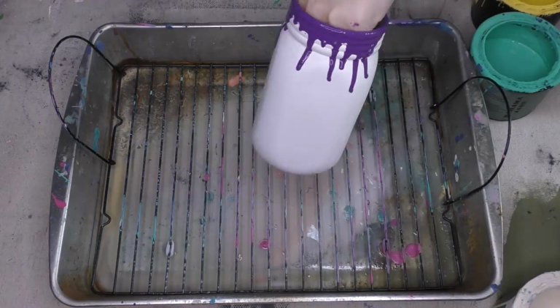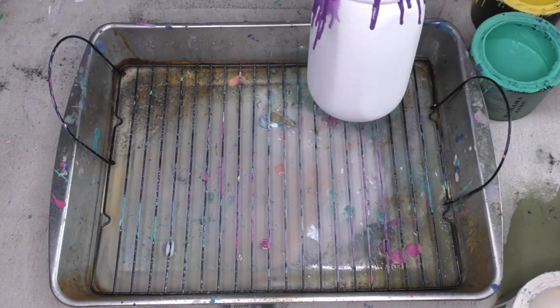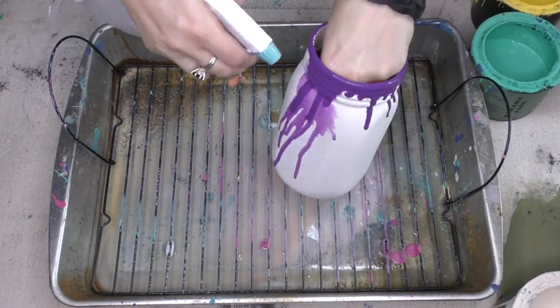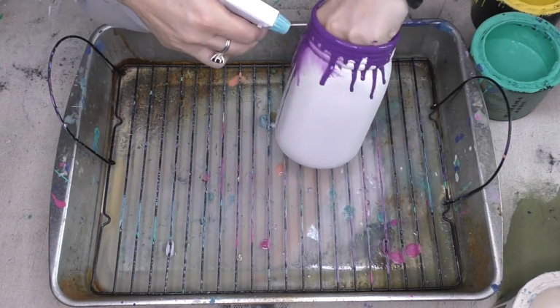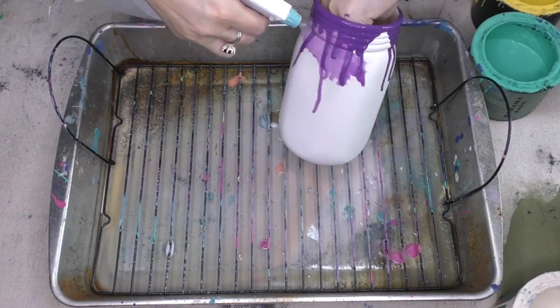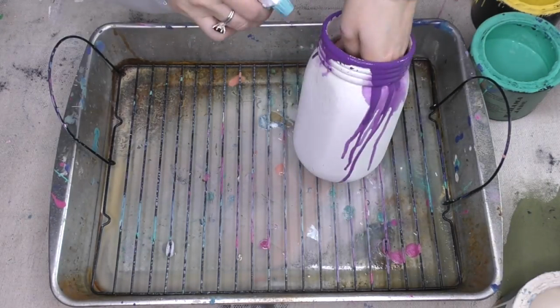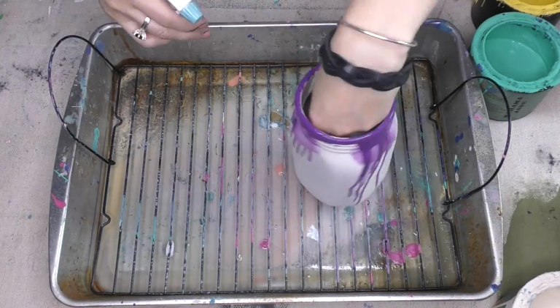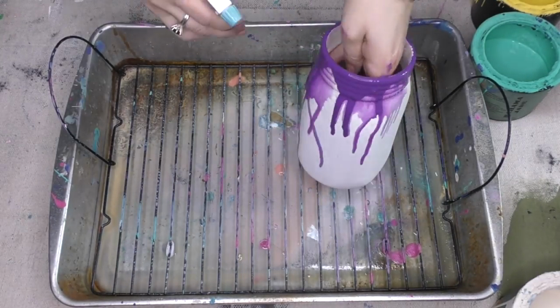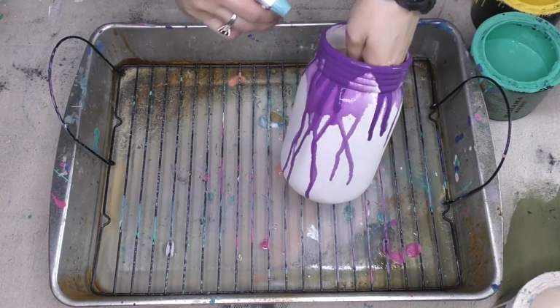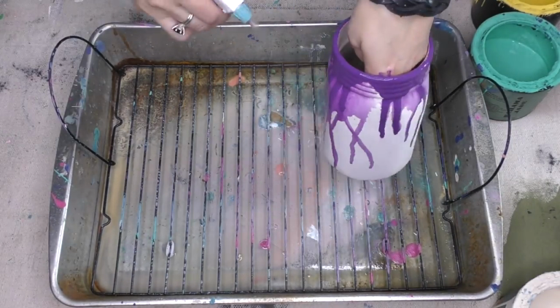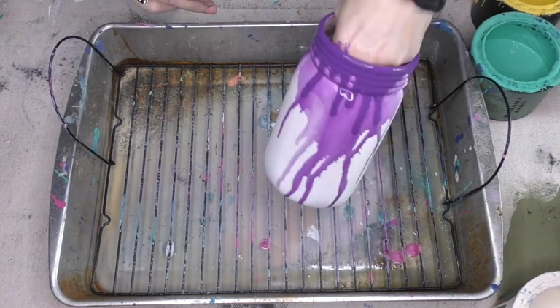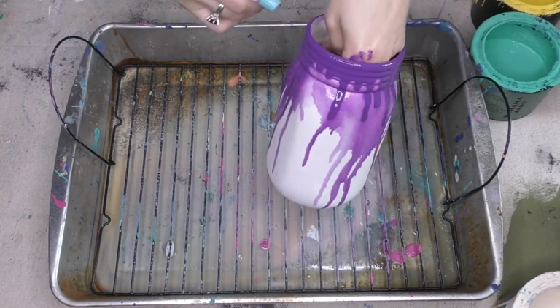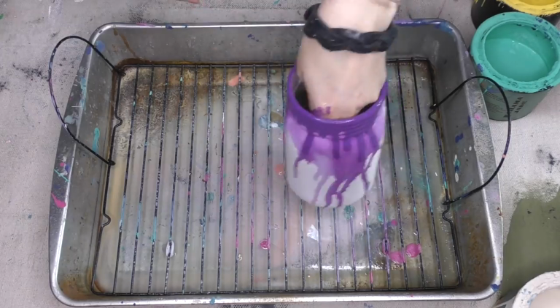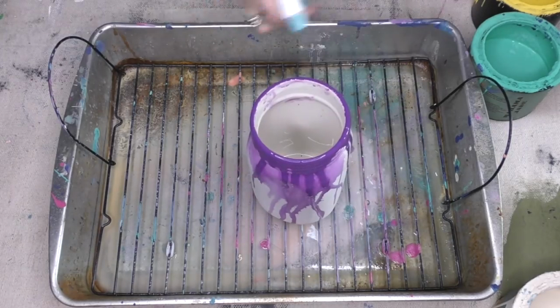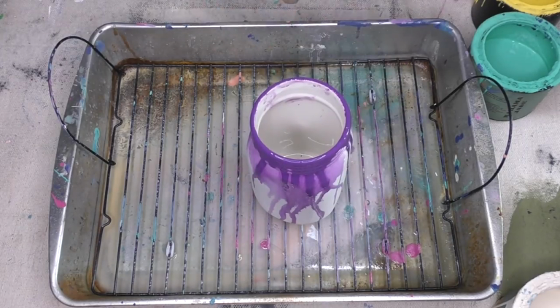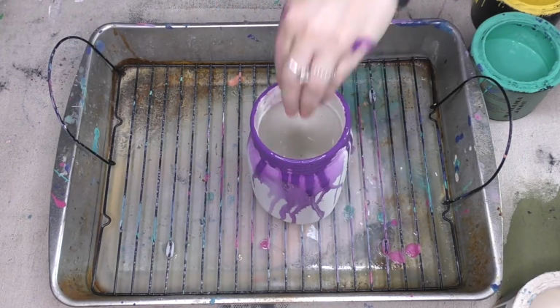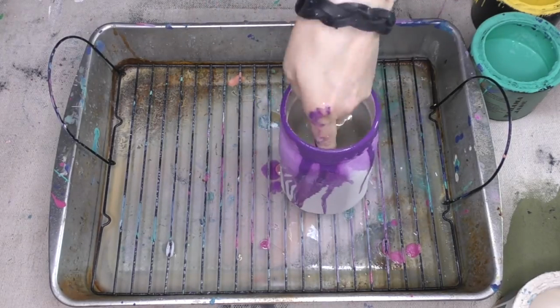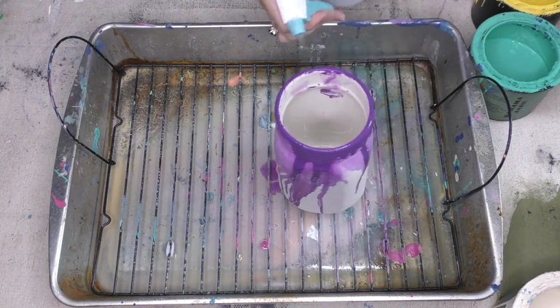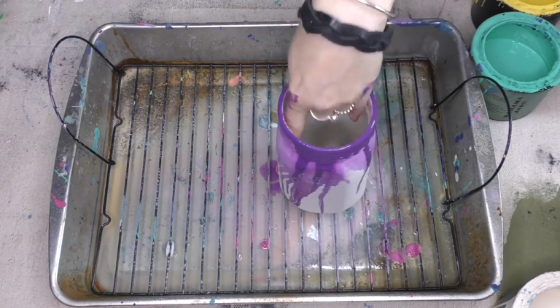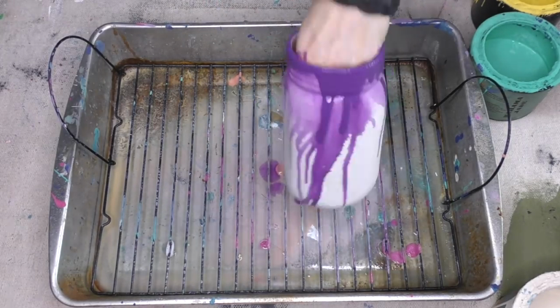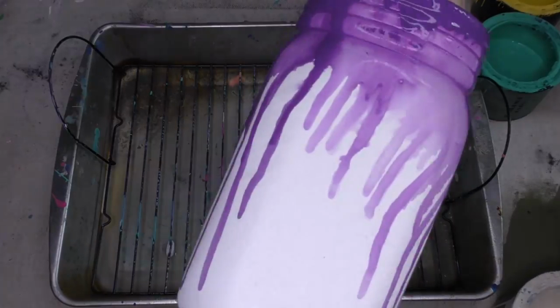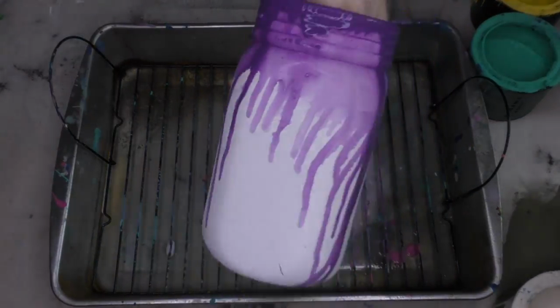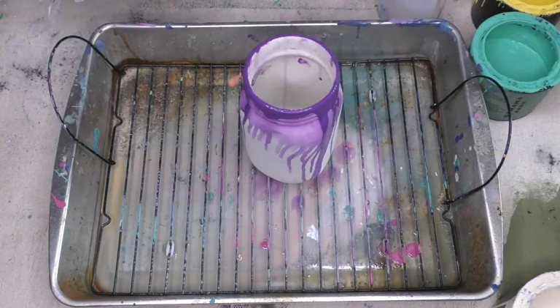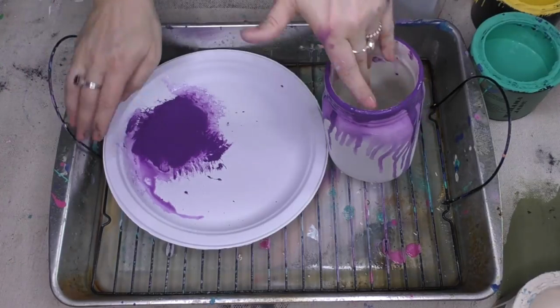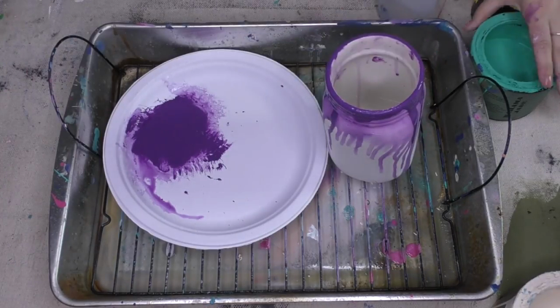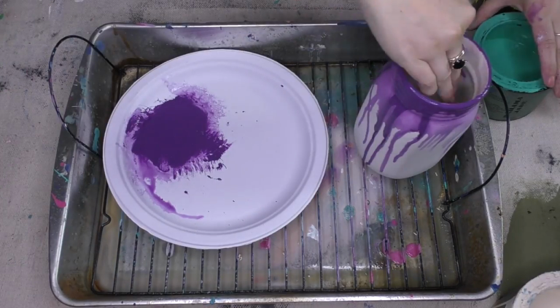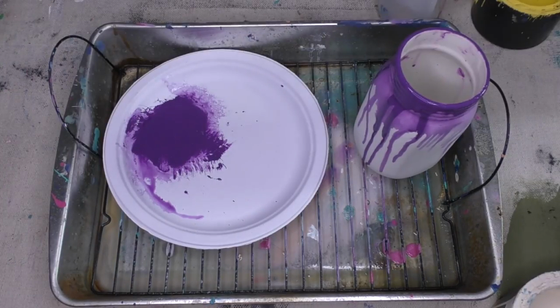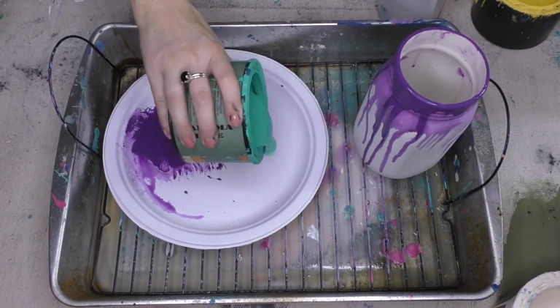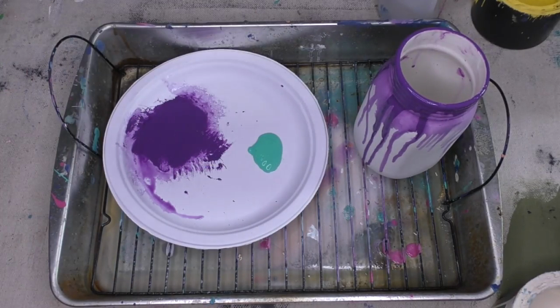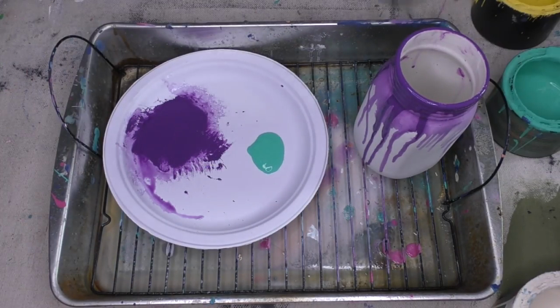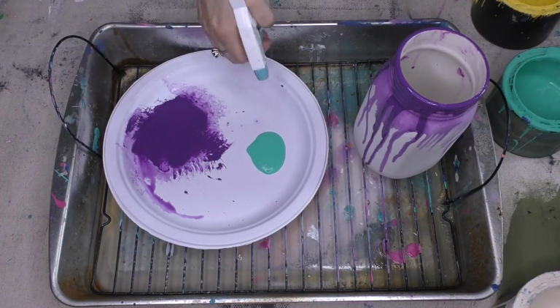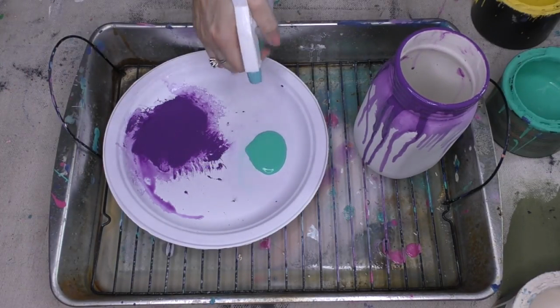The color on it right now, by the way, is called Raisin the Bar. I picked four fun colors for this flip. I've got my Bahama Jade, I've got my Sunshine Yellow, and I've got my Antique Lace as well.